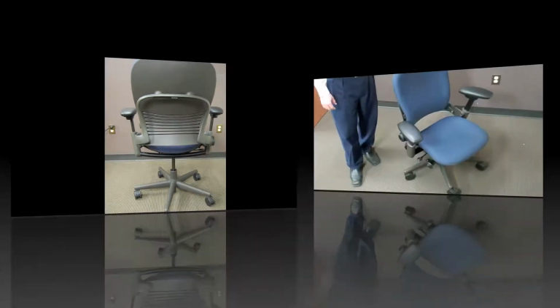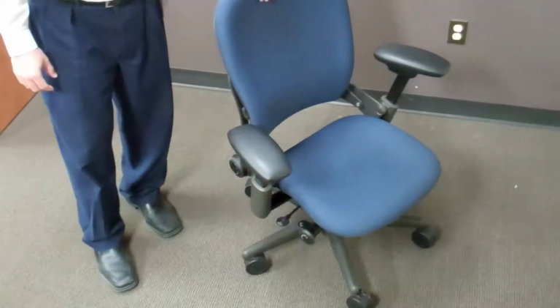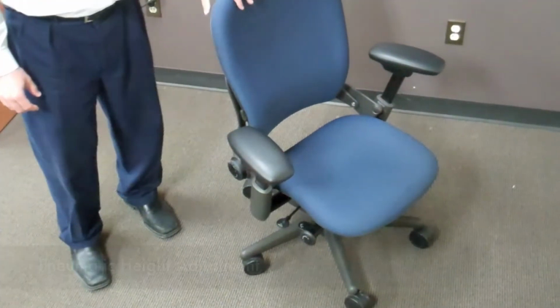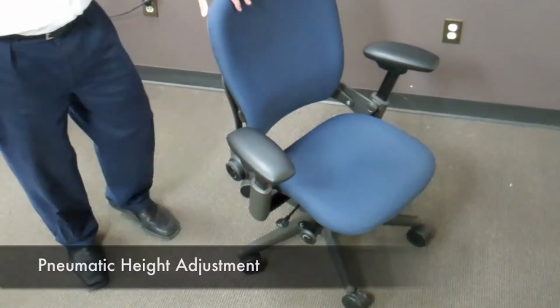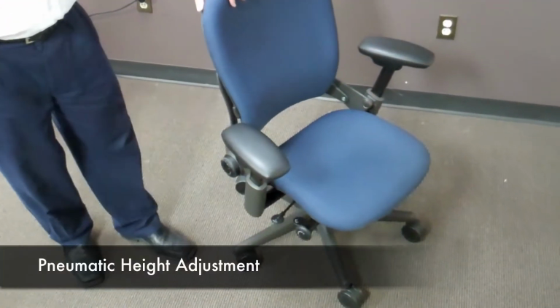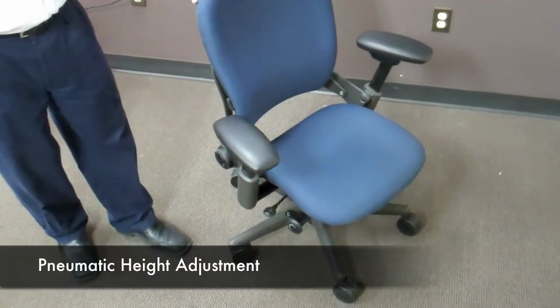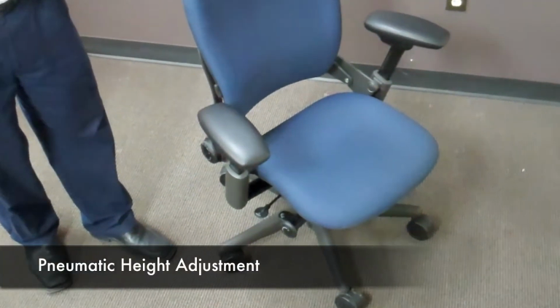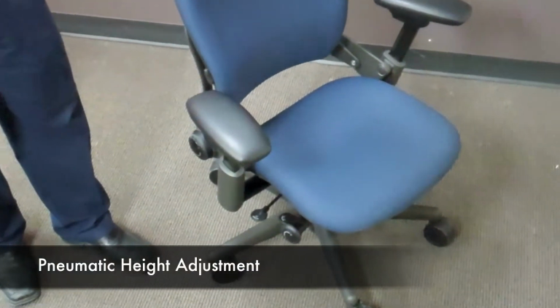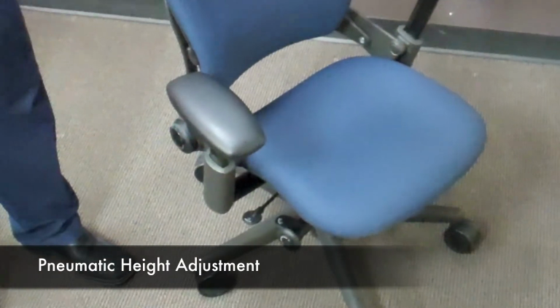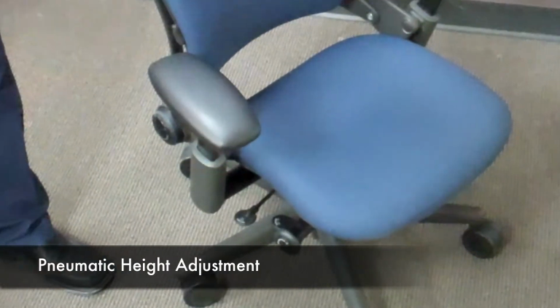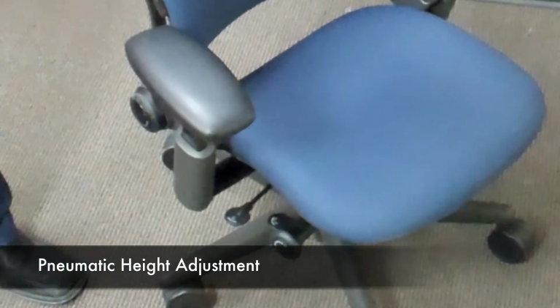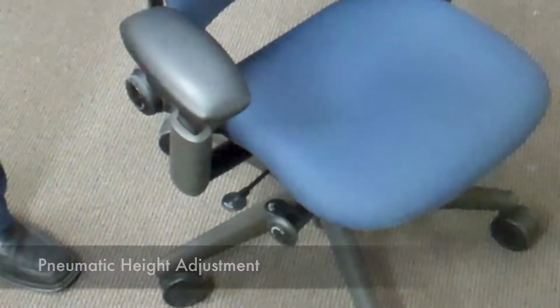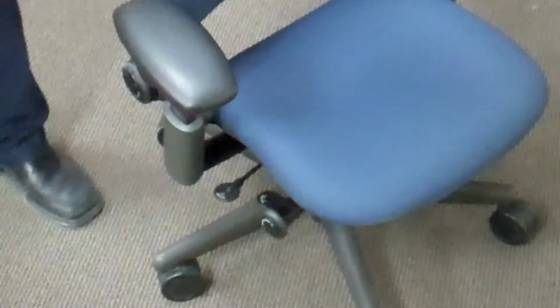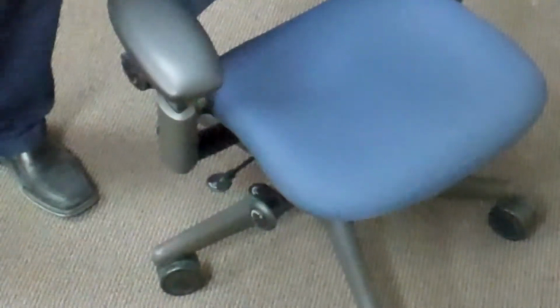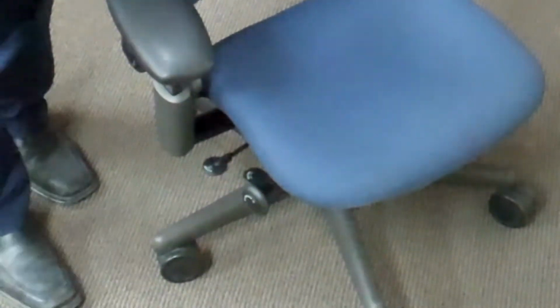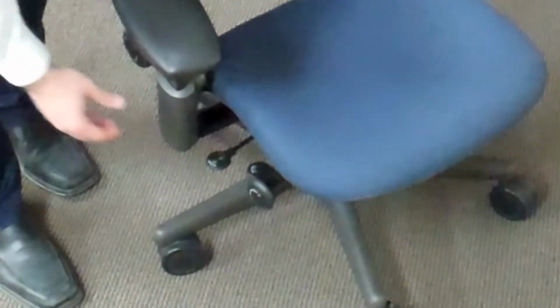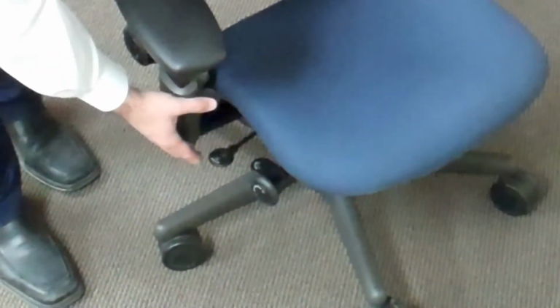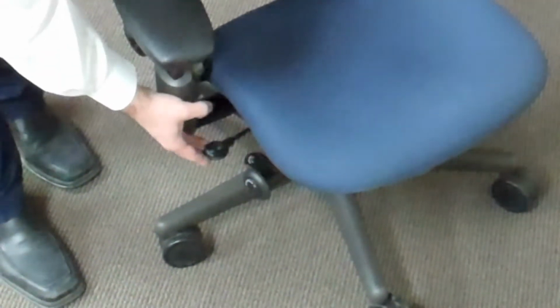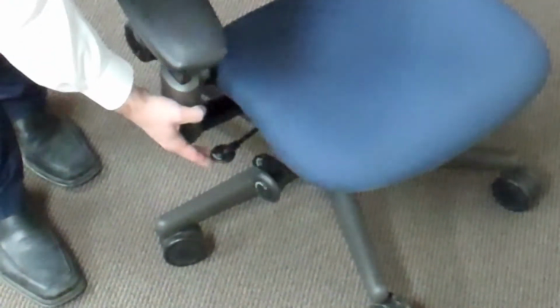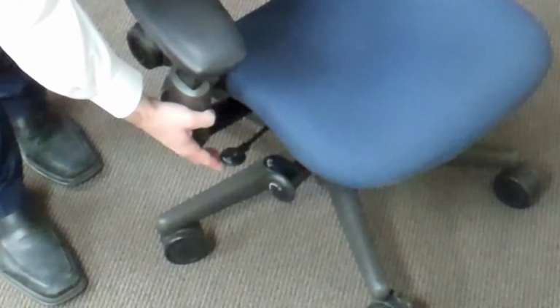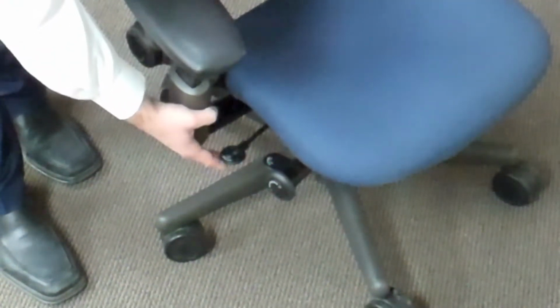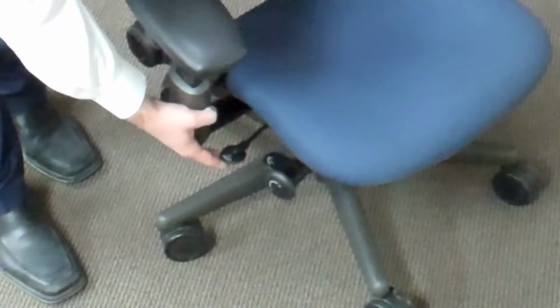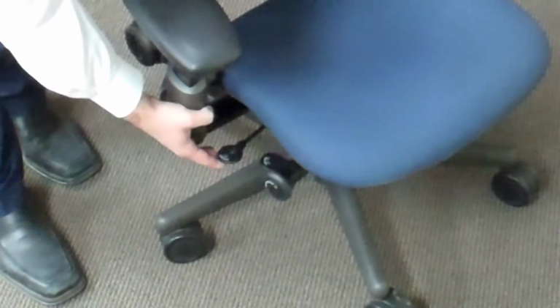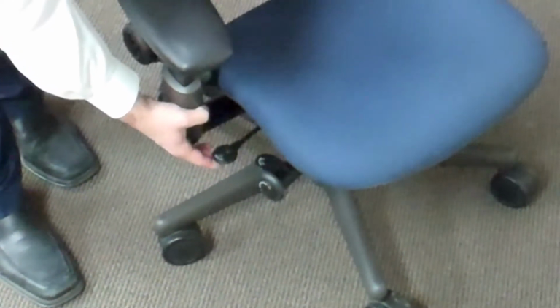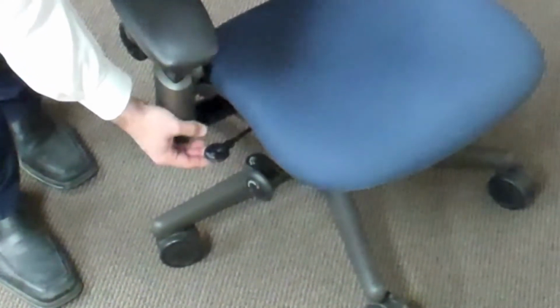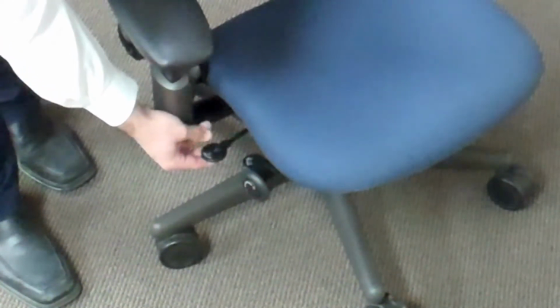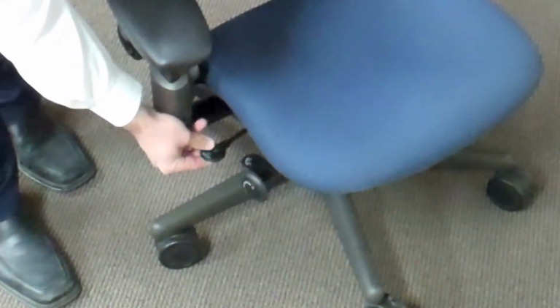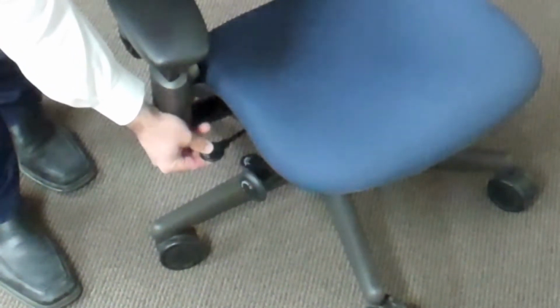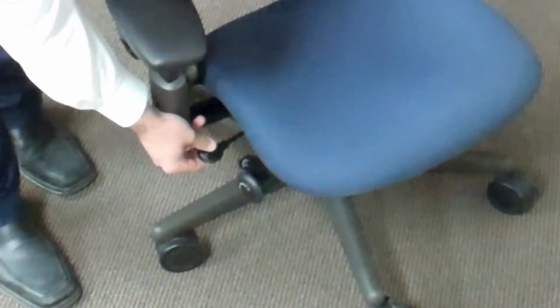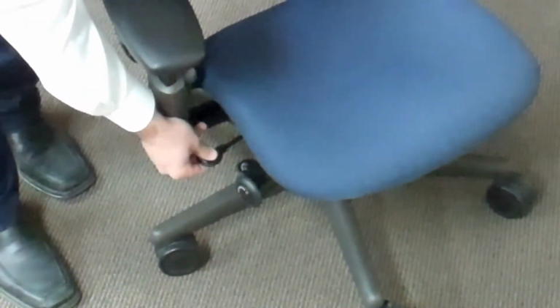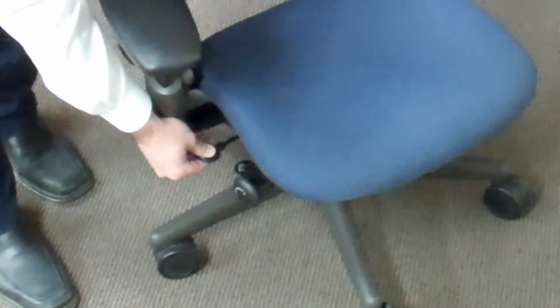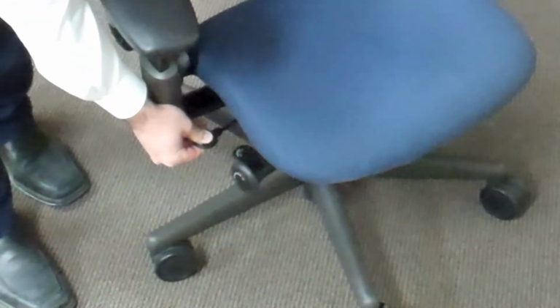The first adjustment we're going to look at is the pneumatic height adjustment. This allows the user to change the height of the chair simply by pulling up on the lever on the right side of the chair.